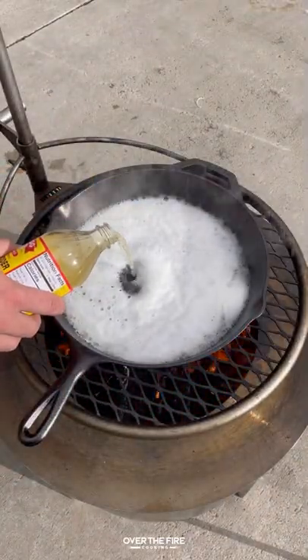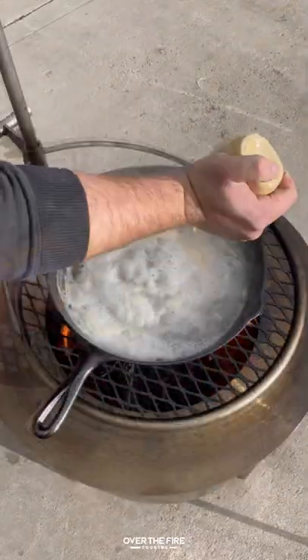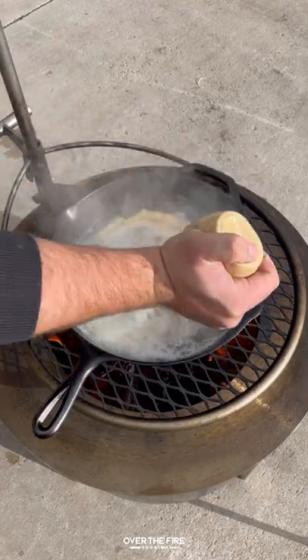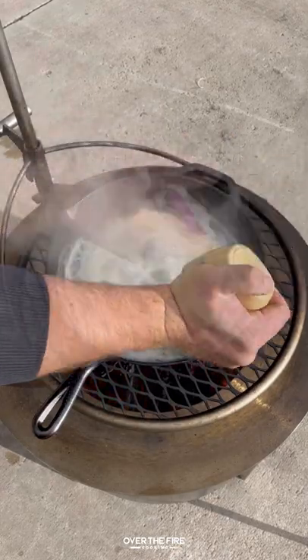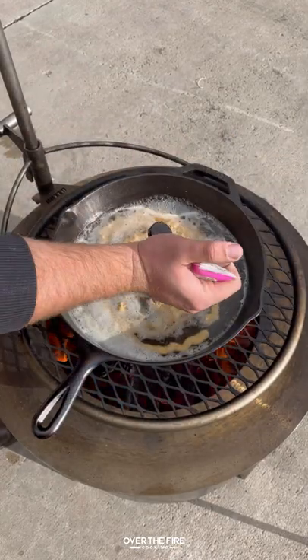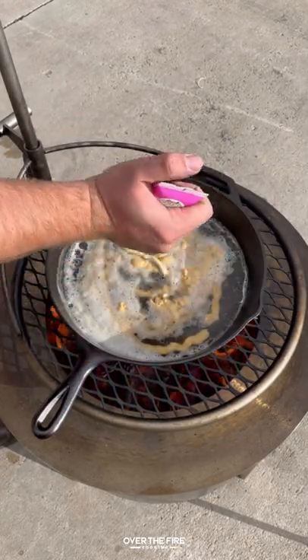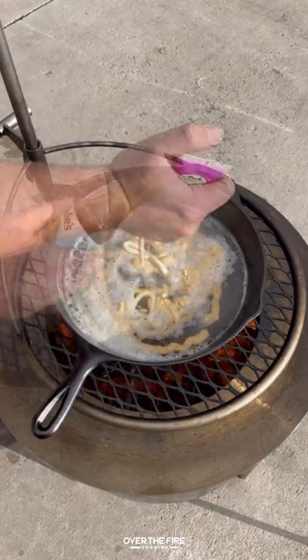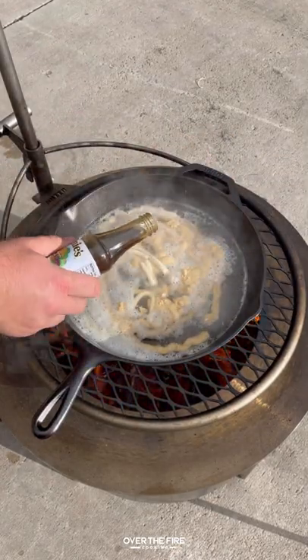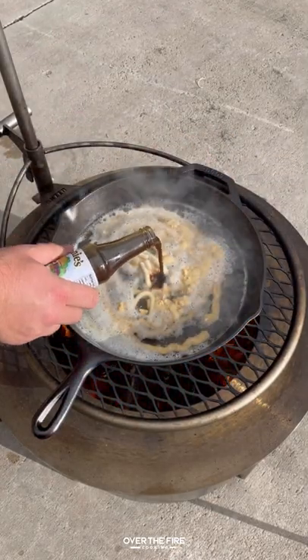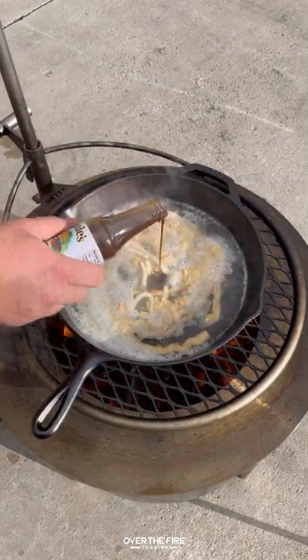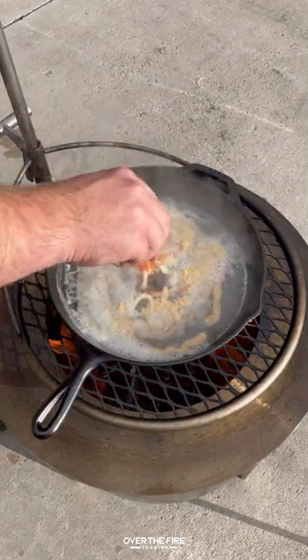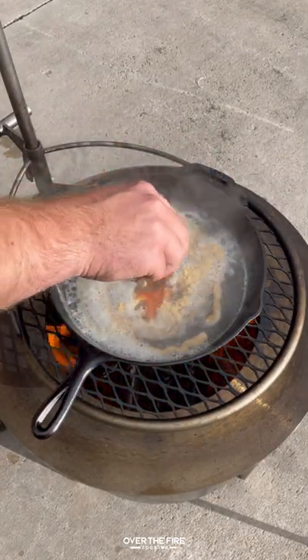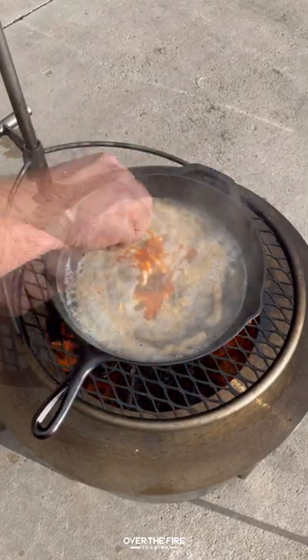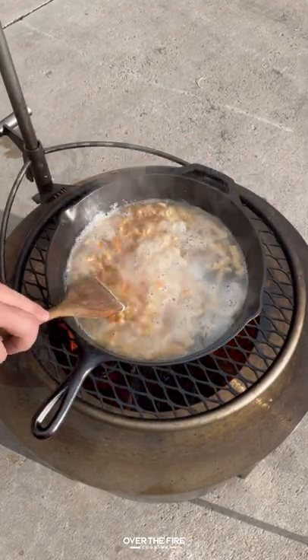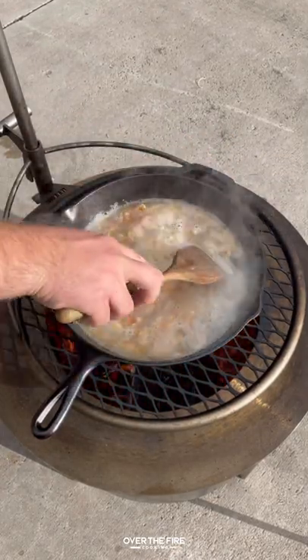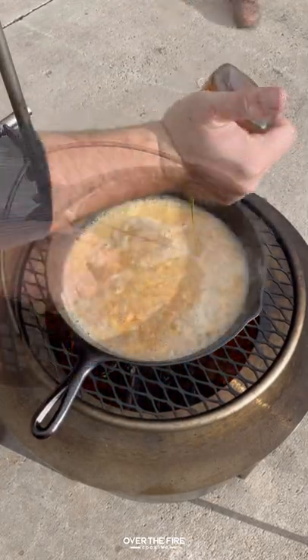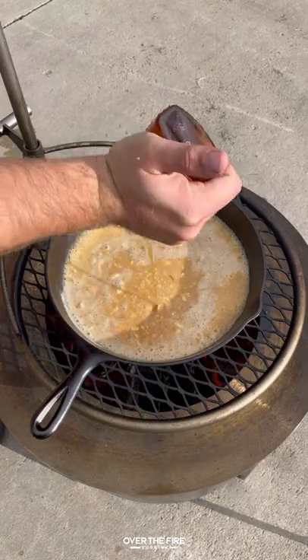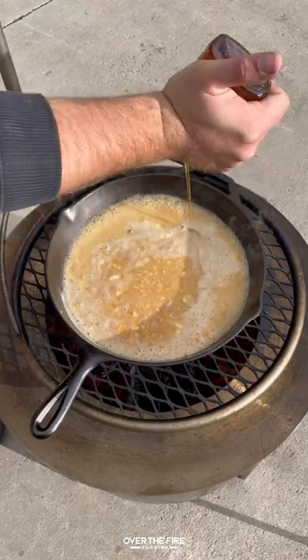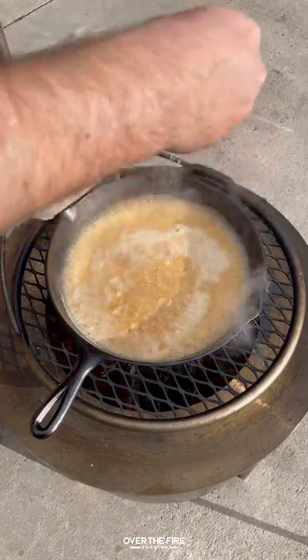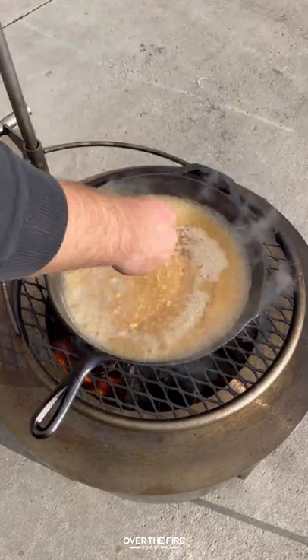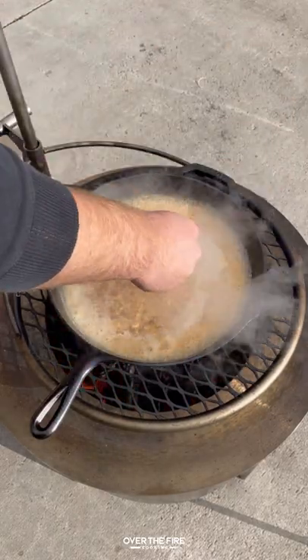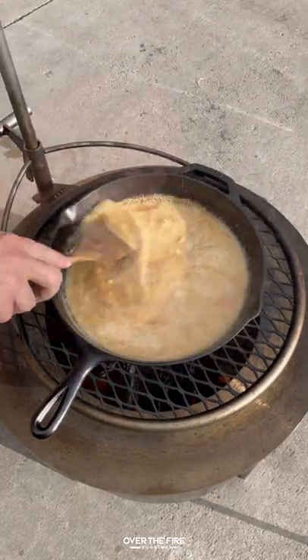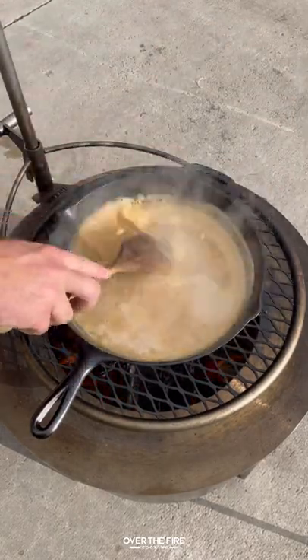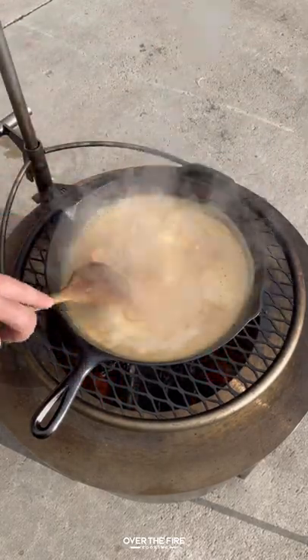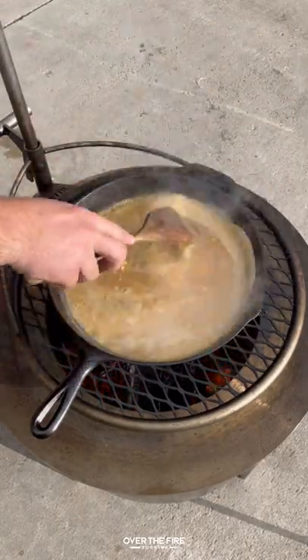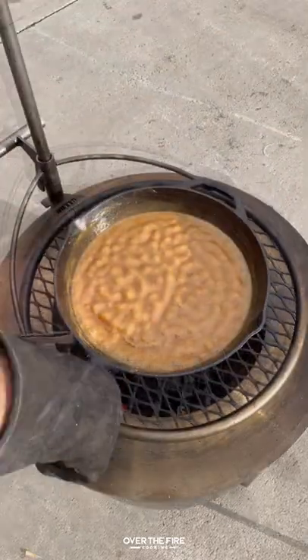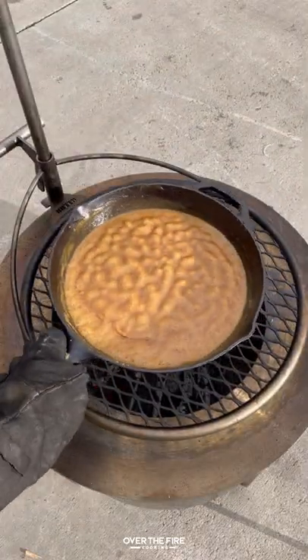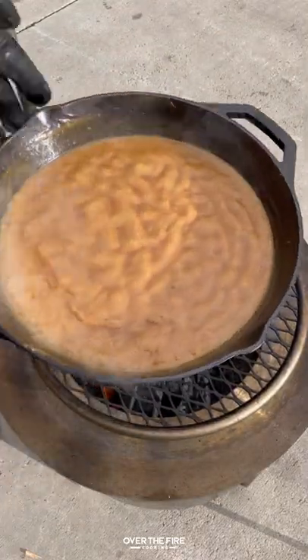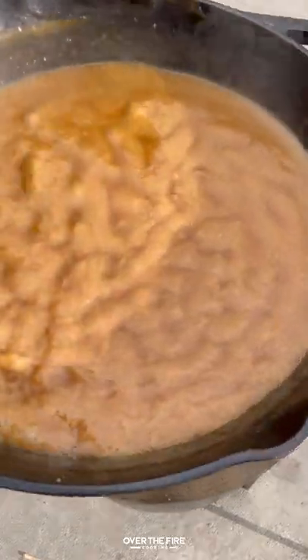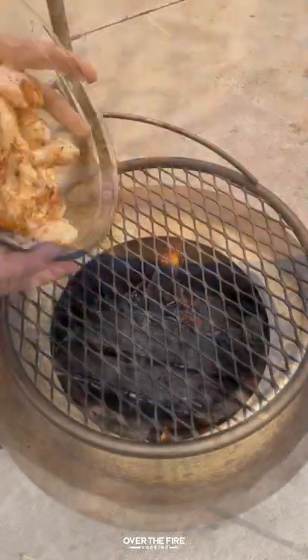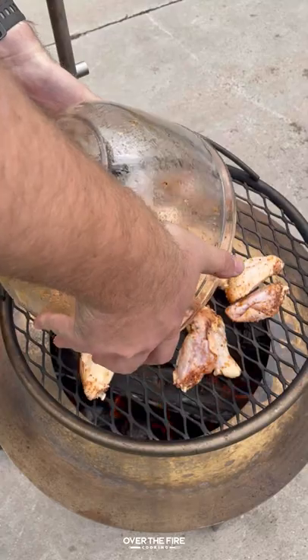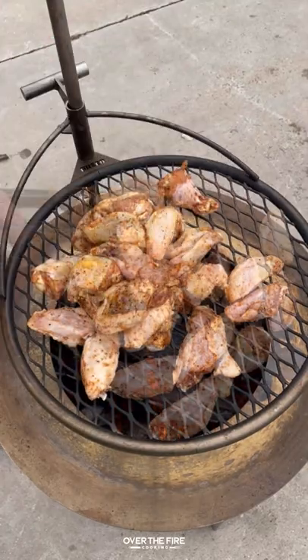Next, I'm going to preheat a cast iron skillet and make this mustard and beer golden barbecue sauce. Let that simmer over the fire for about 10 to 12 minutes until it is thickened, then pull it off.